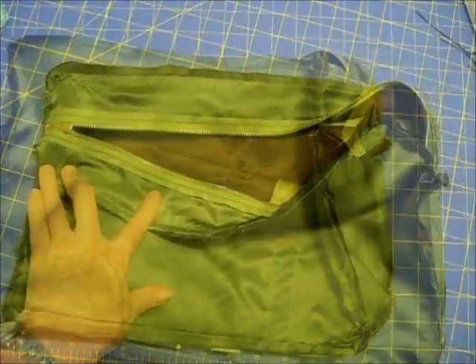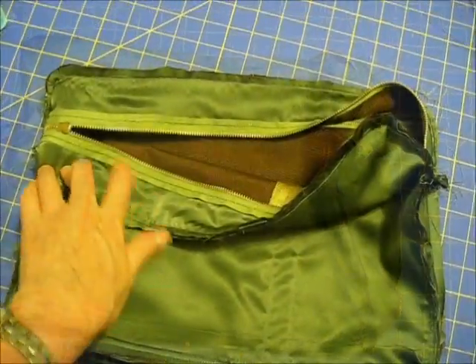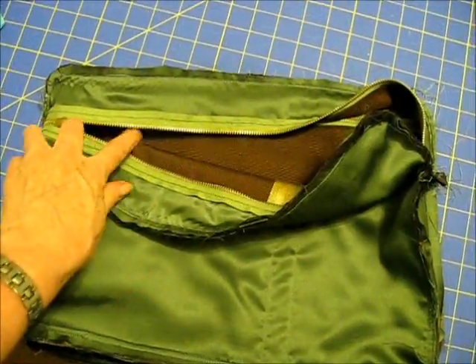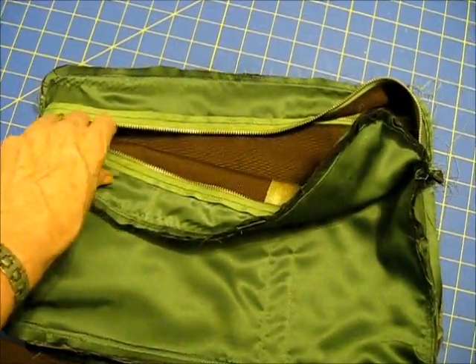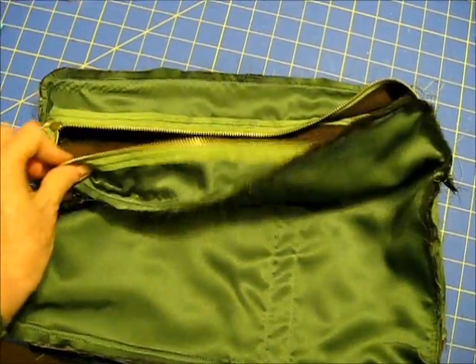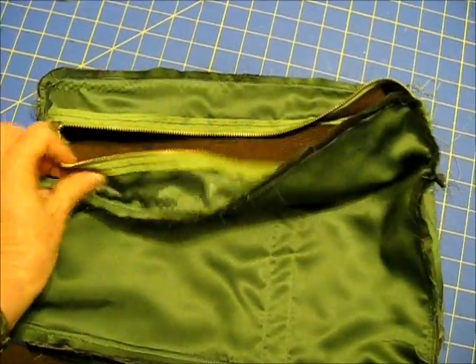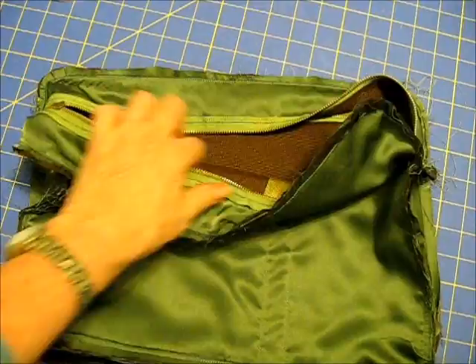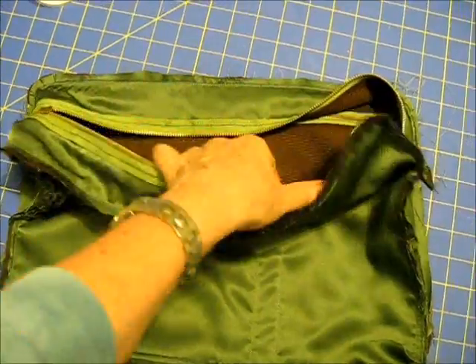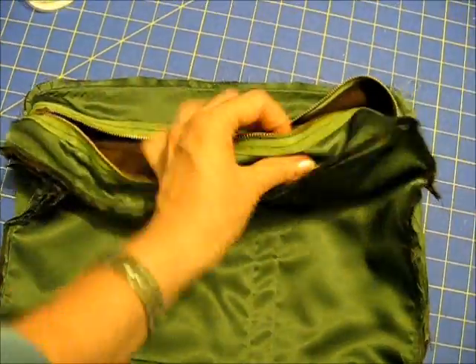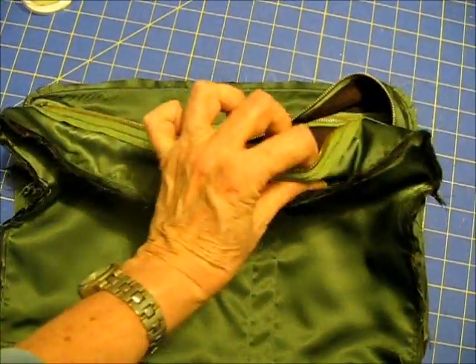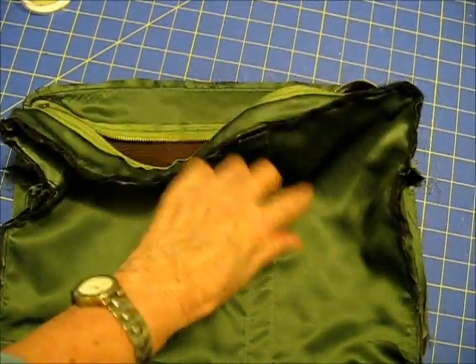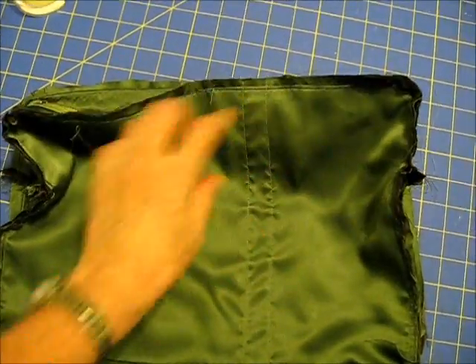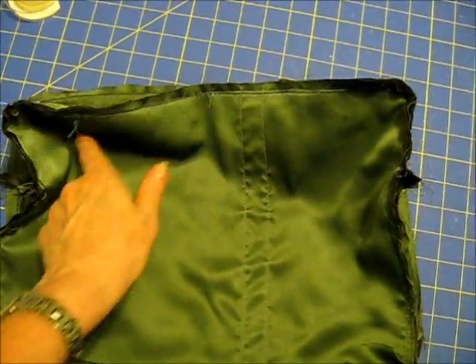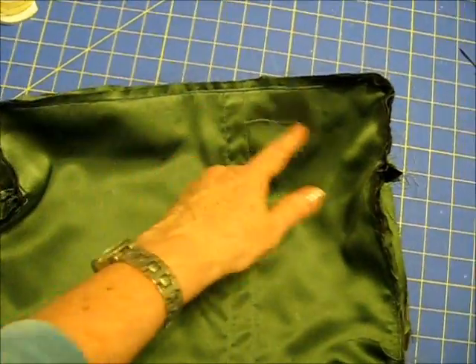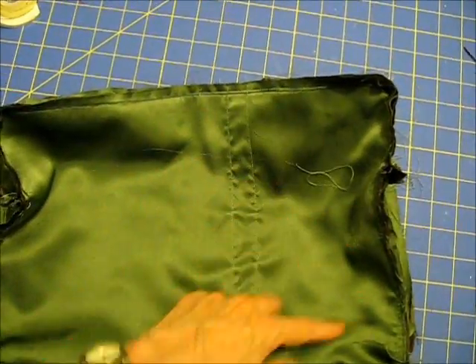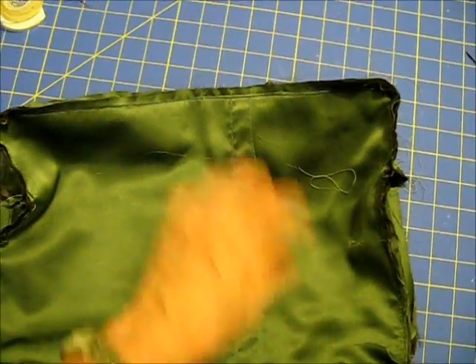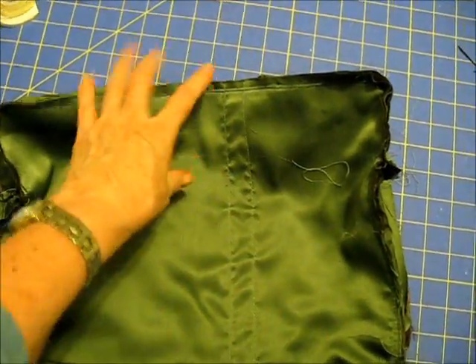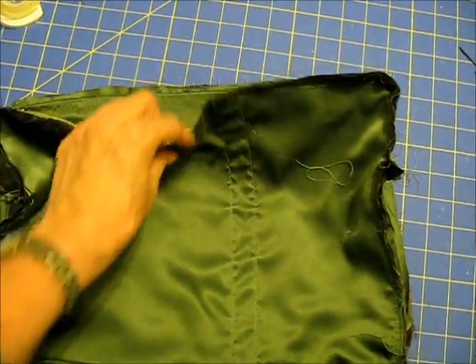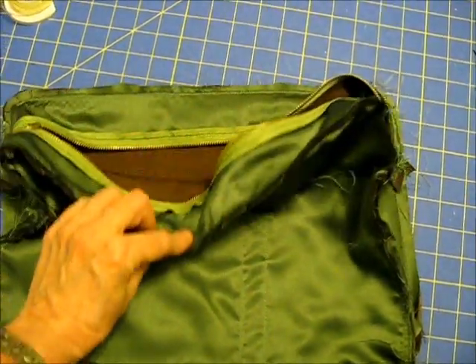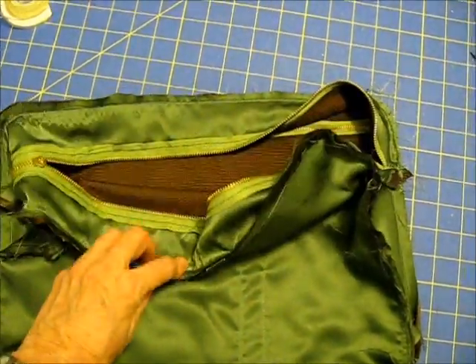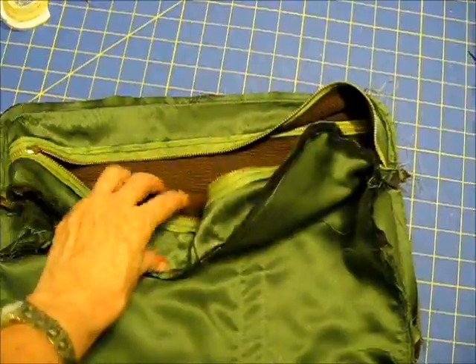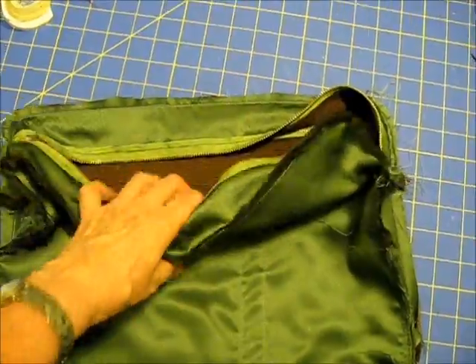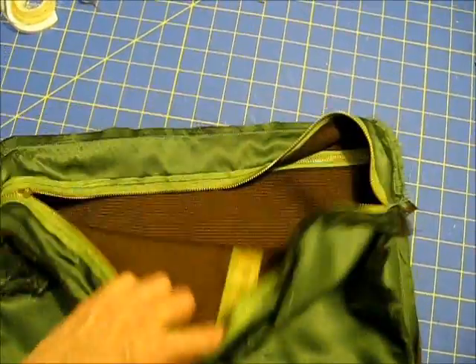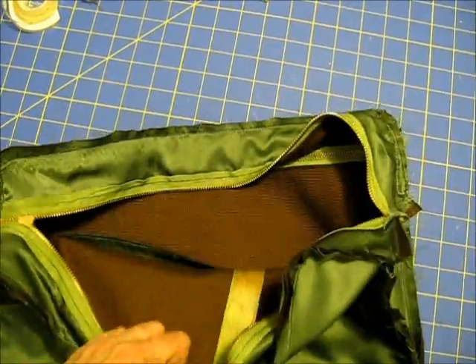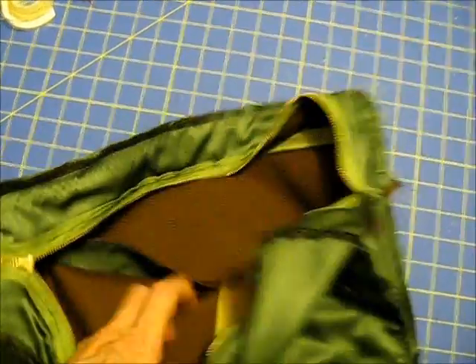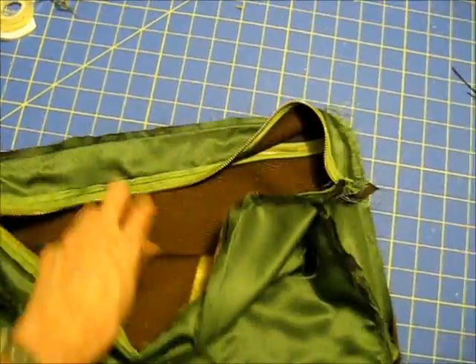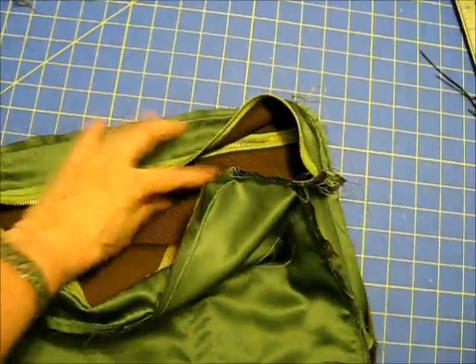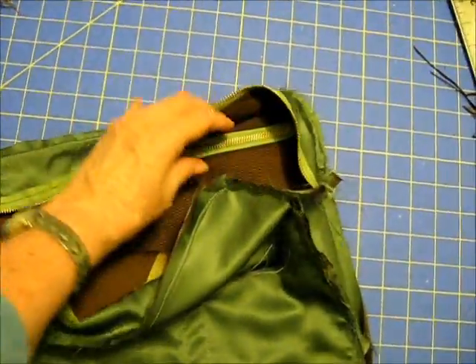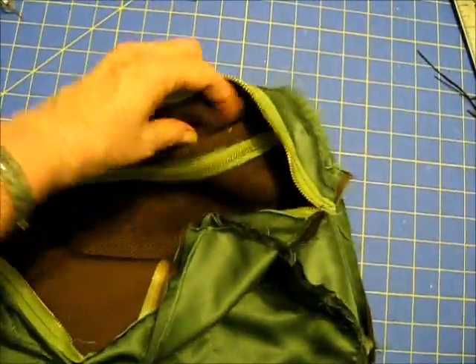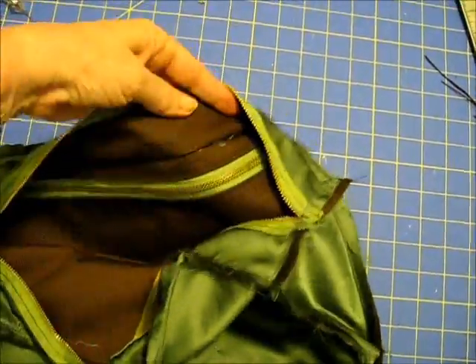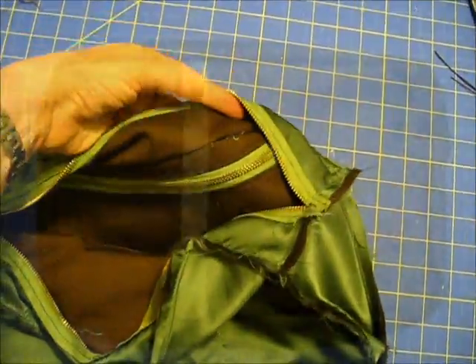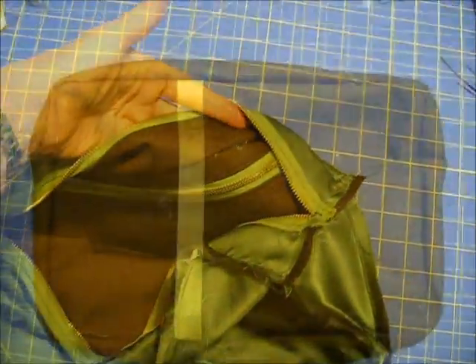Be sure that the zipper is unzipped before you sew all of the front and back pieces to the gusset, or you won't be able to turn it right side out when you get all the stitching done.